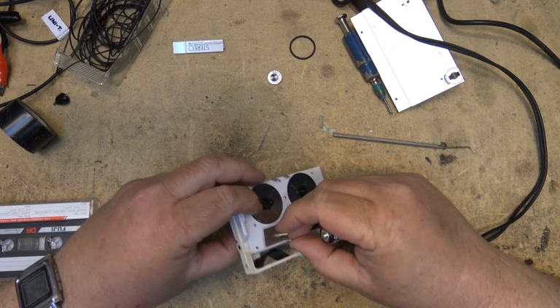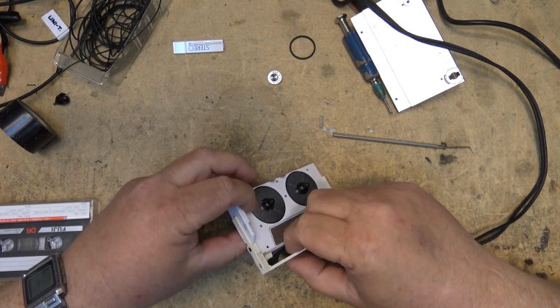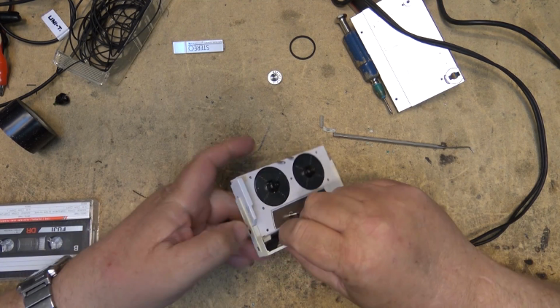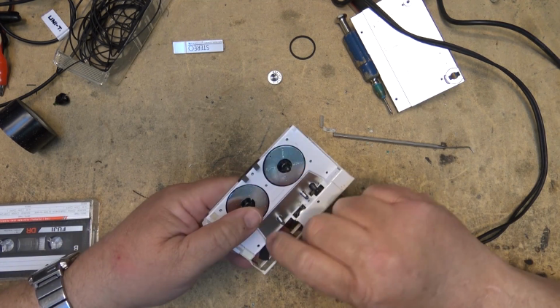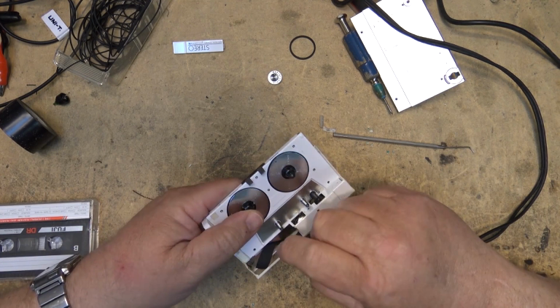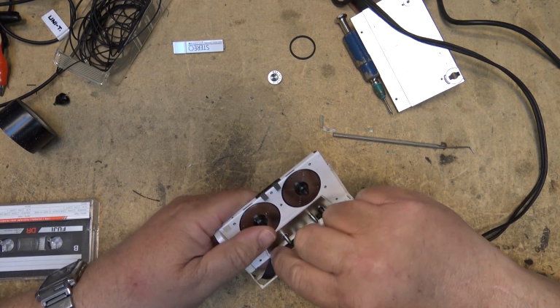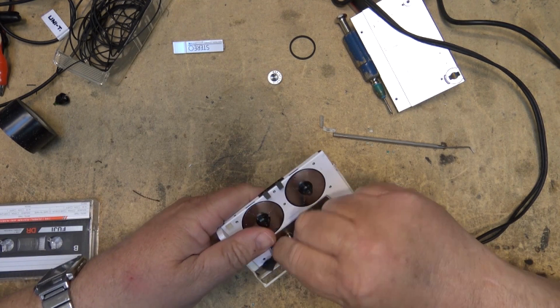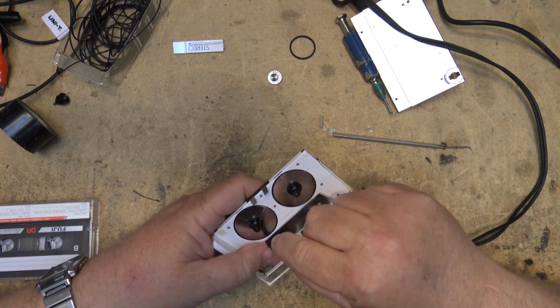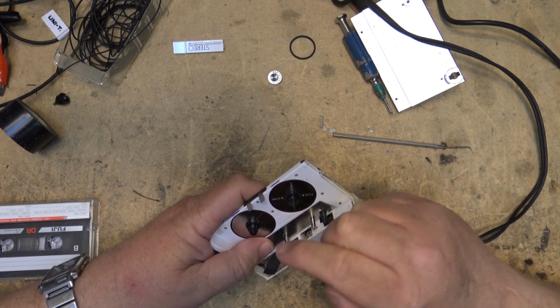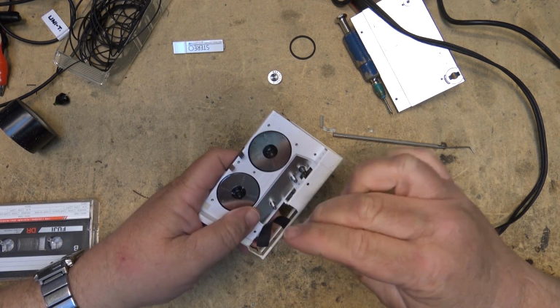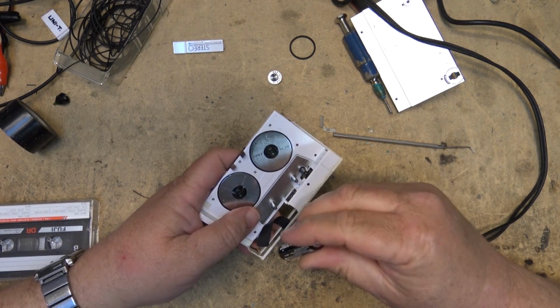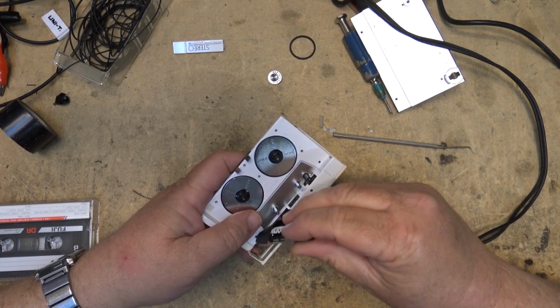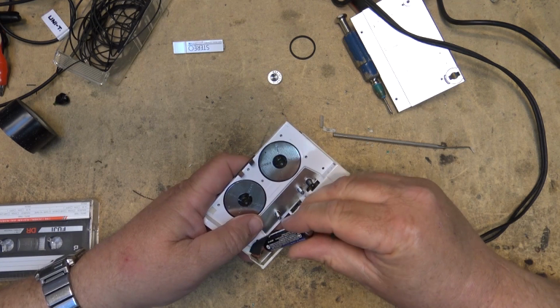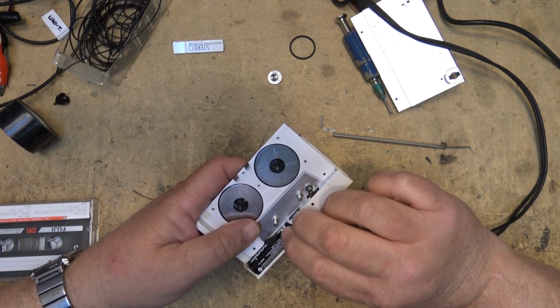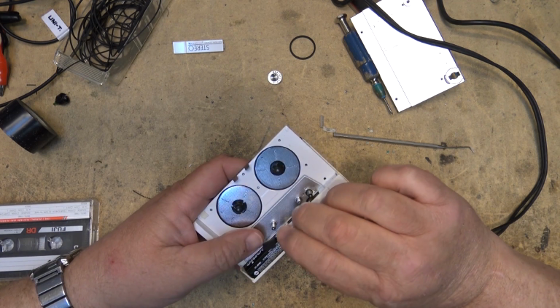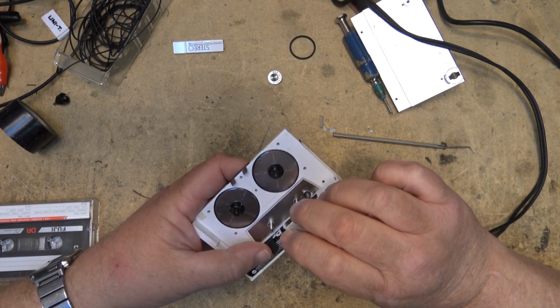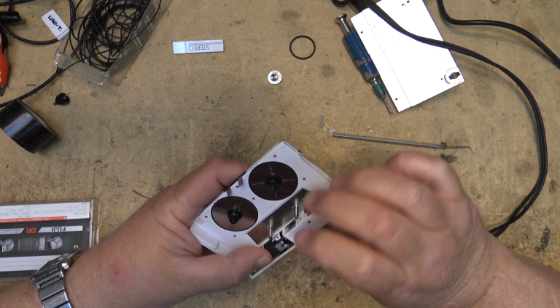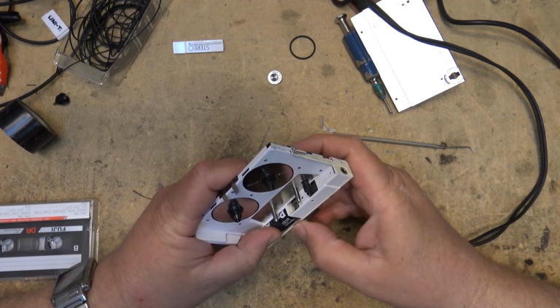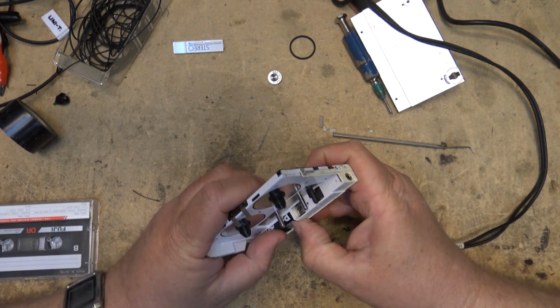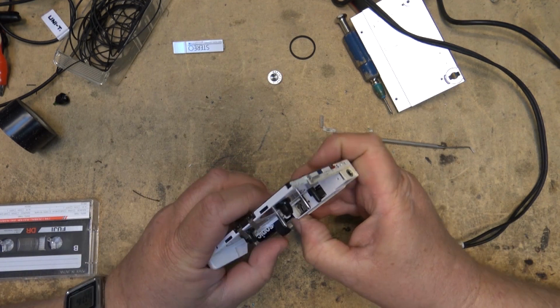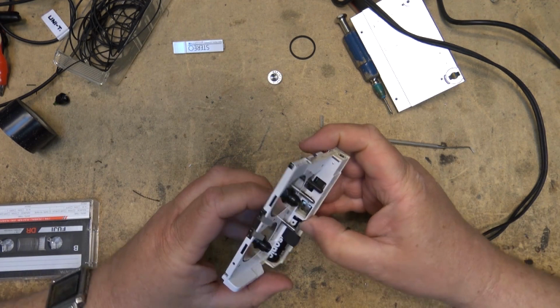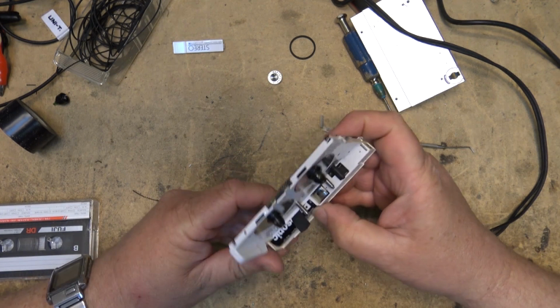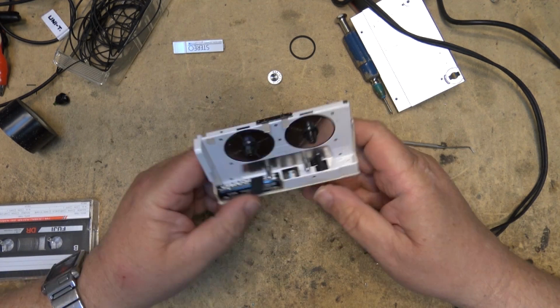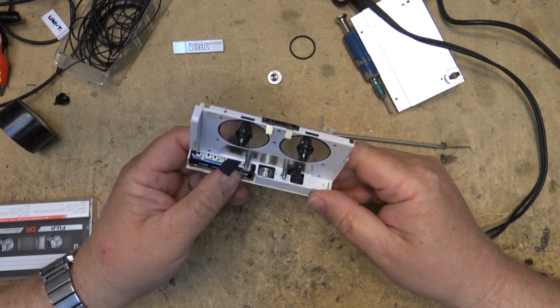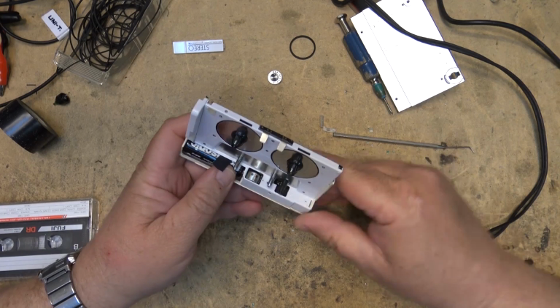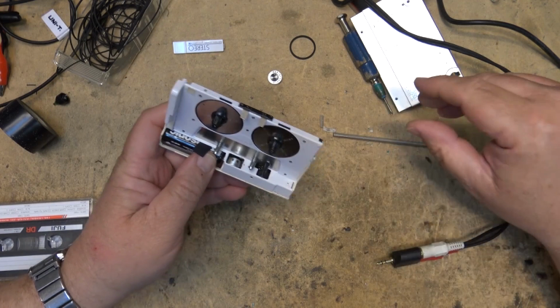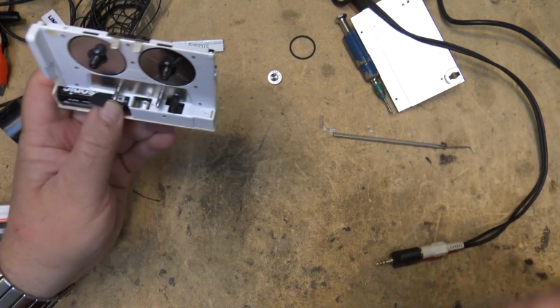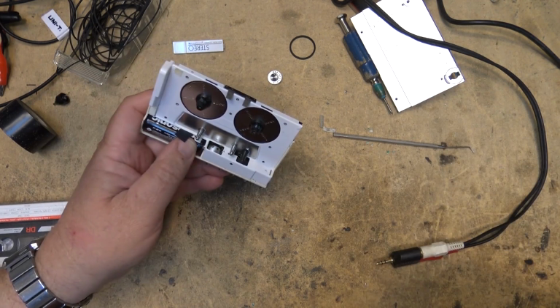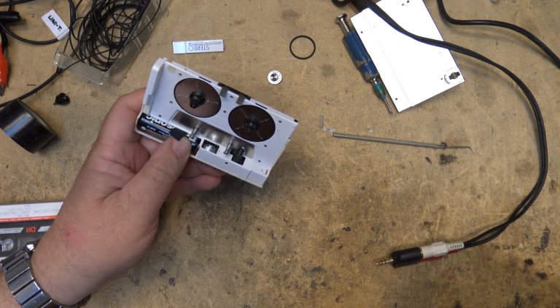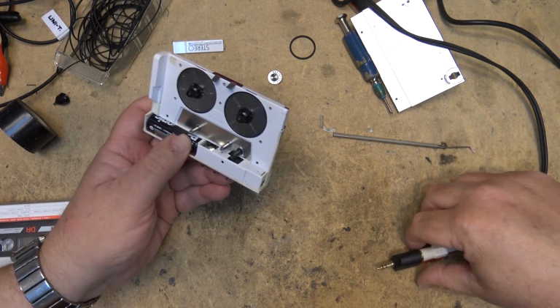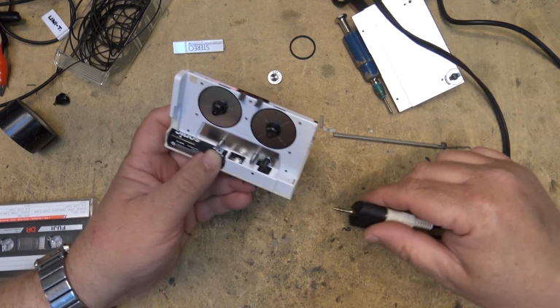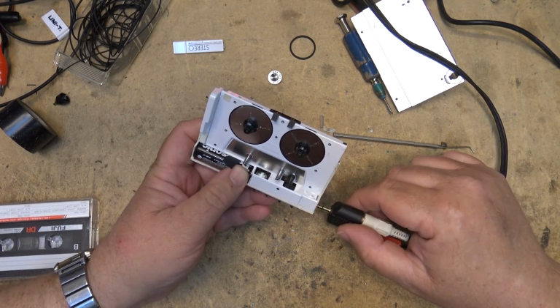That is the beauty of these units — they had a DC to DC converter in them. They would step up the 1.5 volts to about 3 or 5 volts to run the system. Now you have to plug something in.